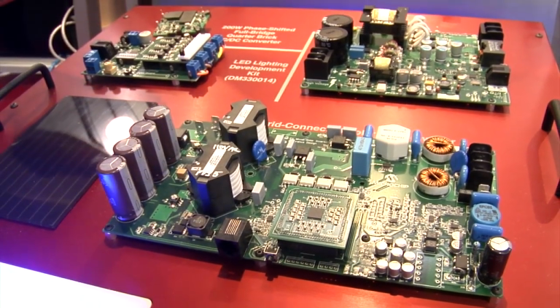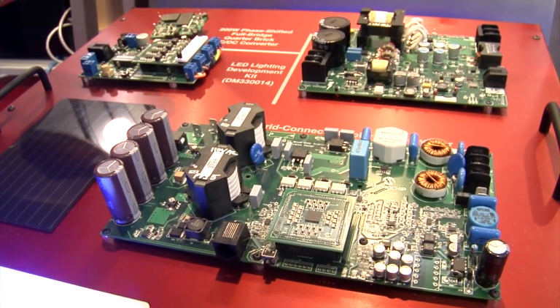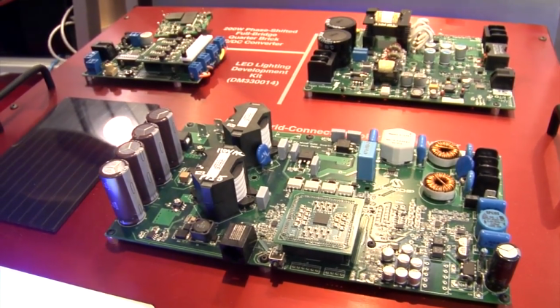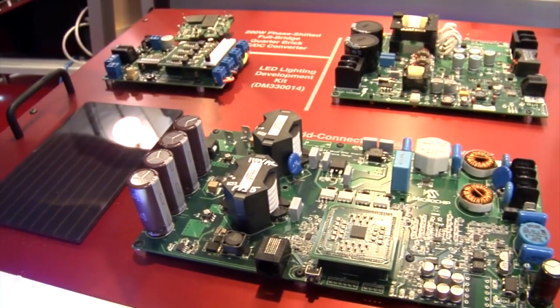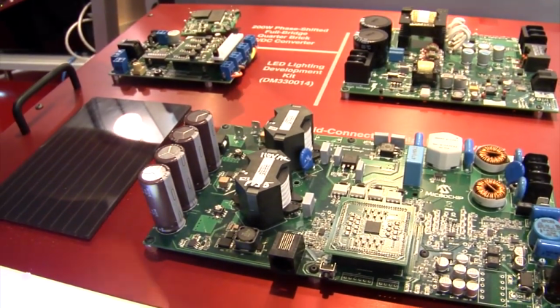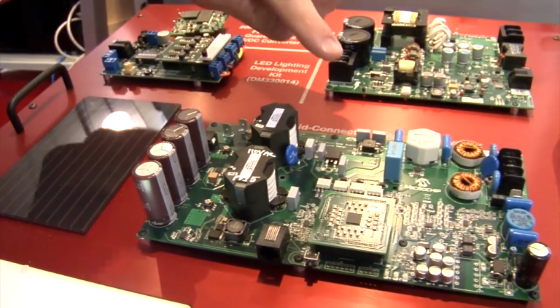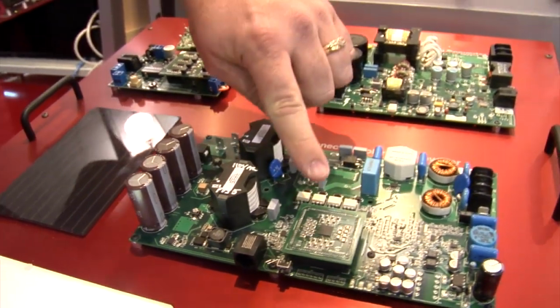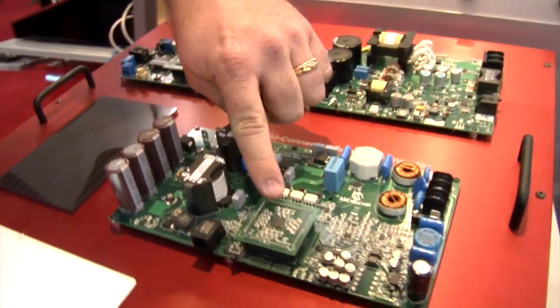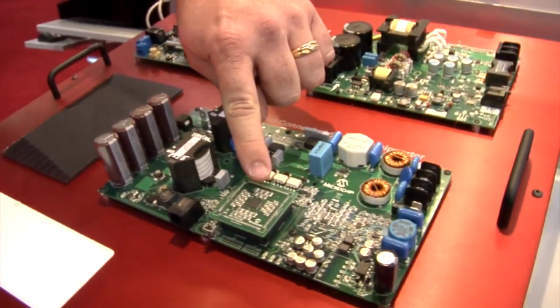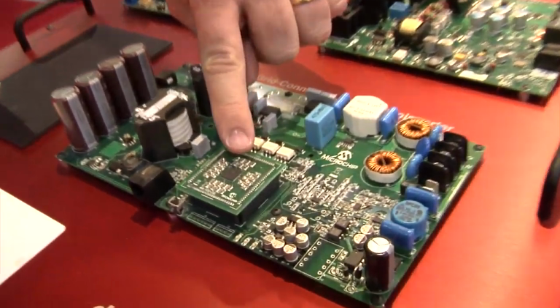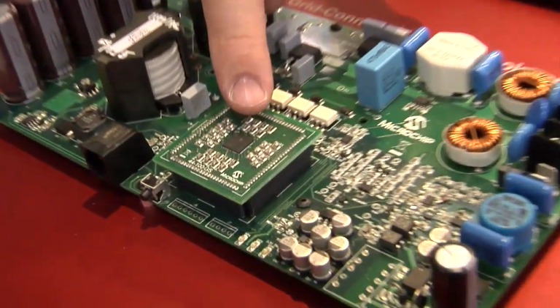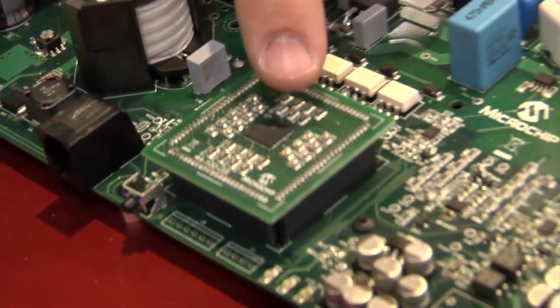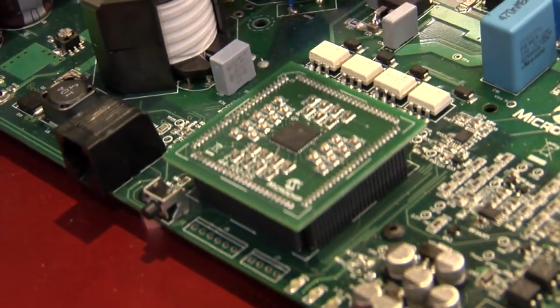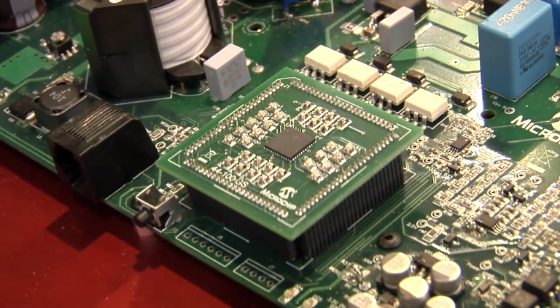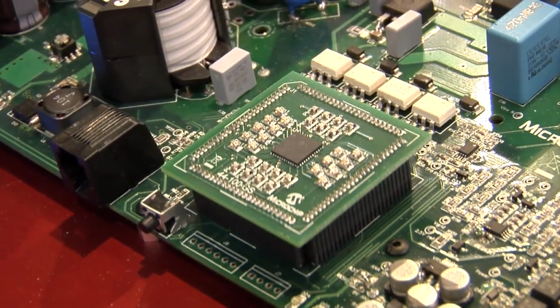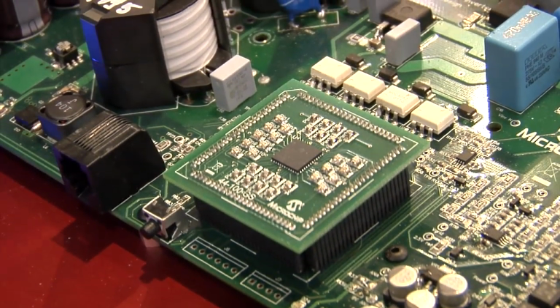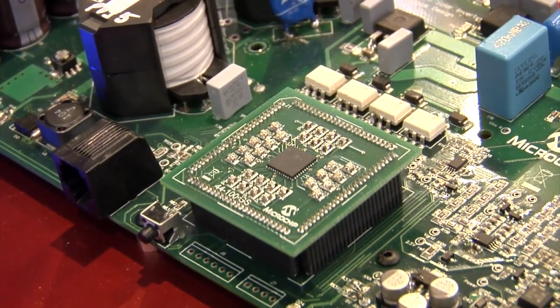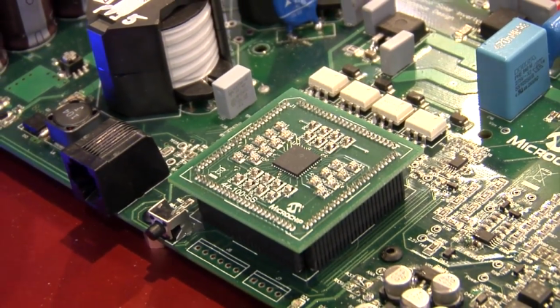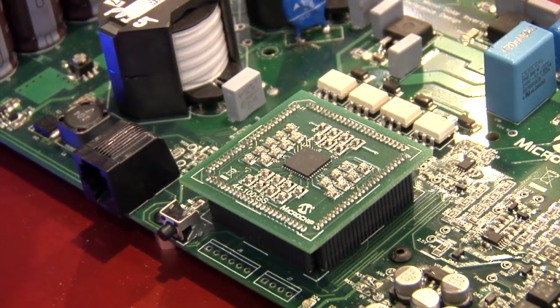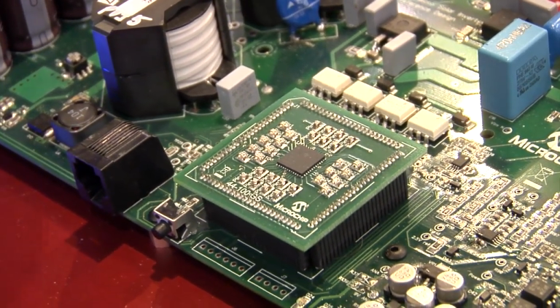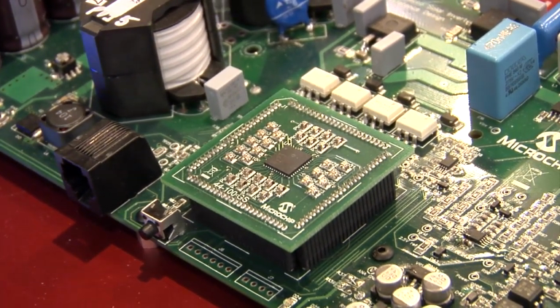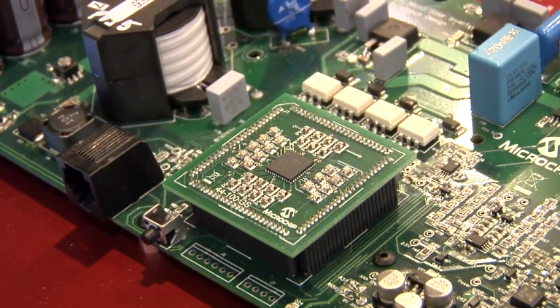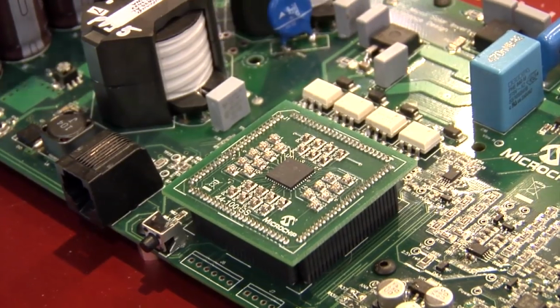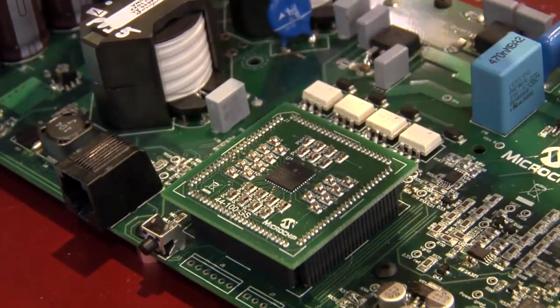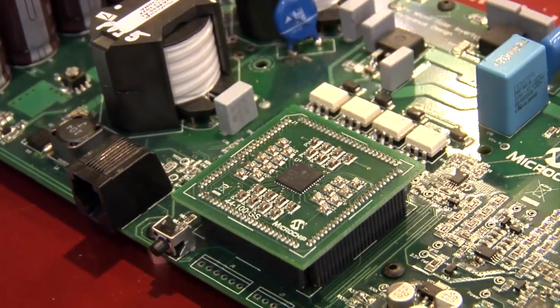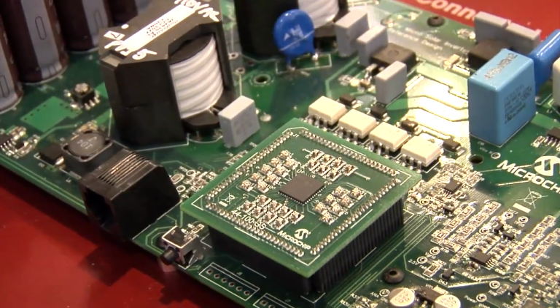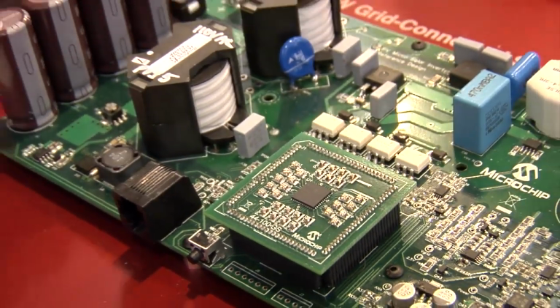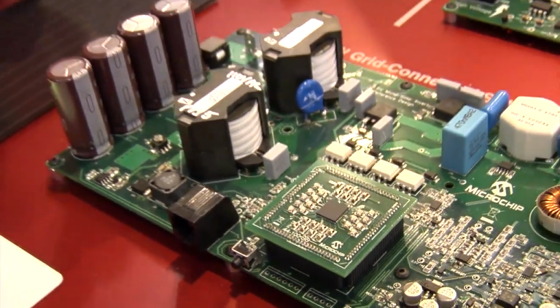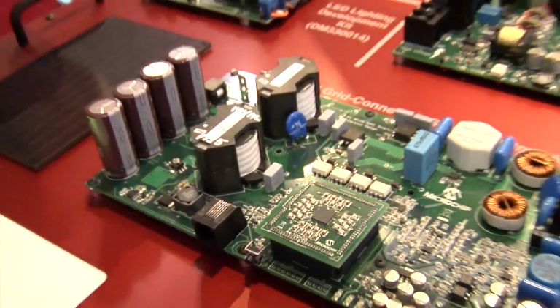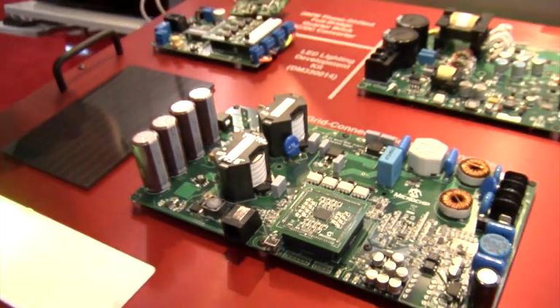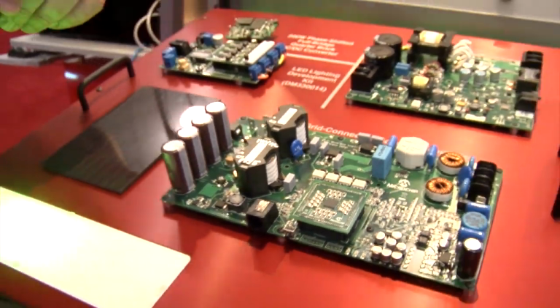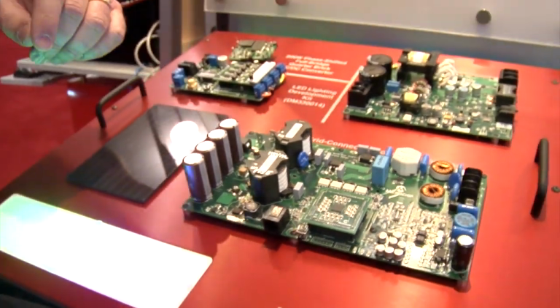The Microchip part that makes all this work is our dsPIC, featured at the center of the board here, and as you can see it's a real small component. The rest of the circuitry on the board is meant for handling the 220 watts of power.